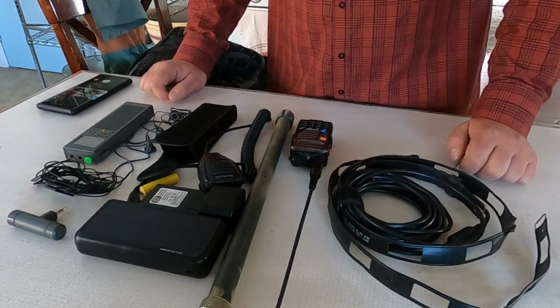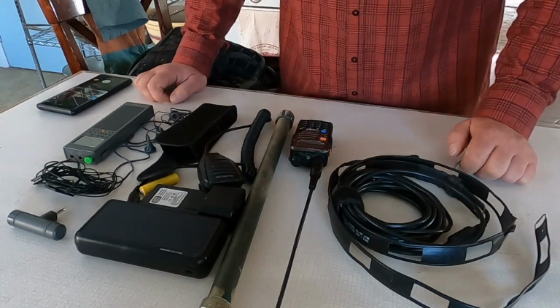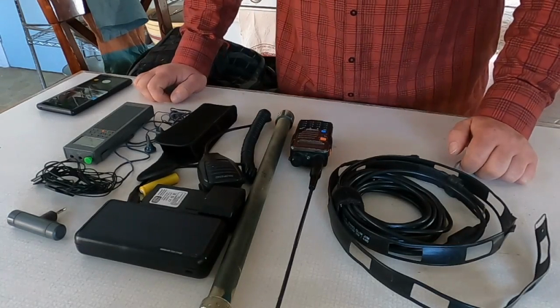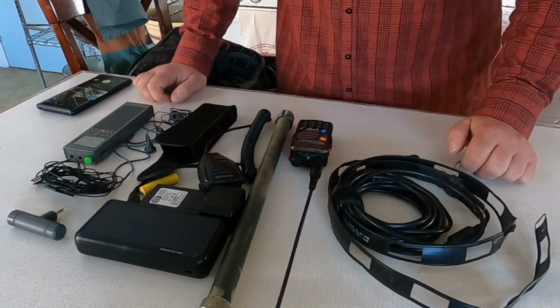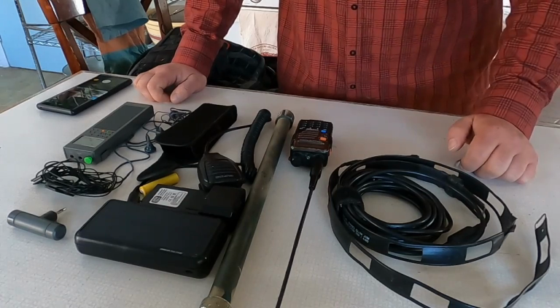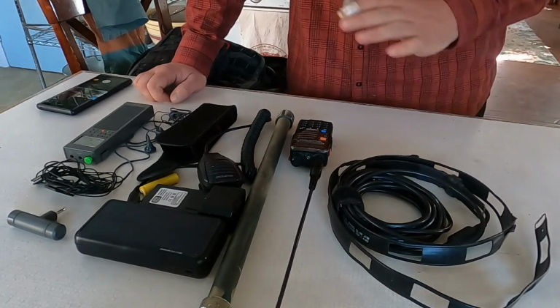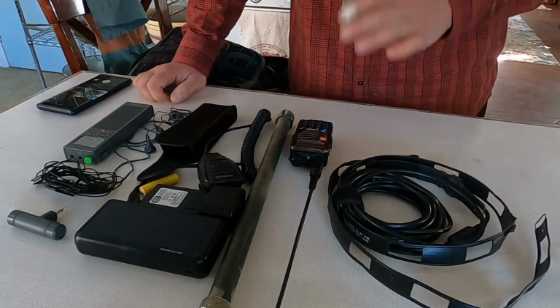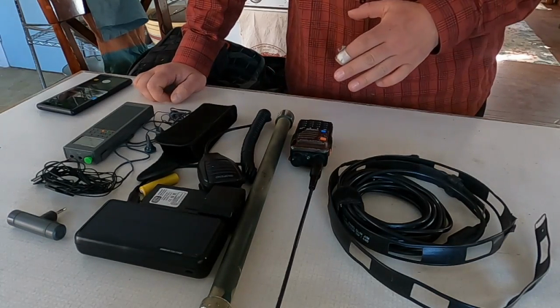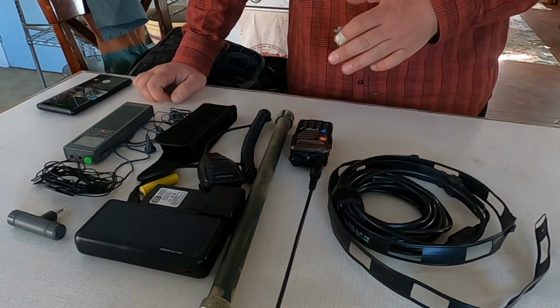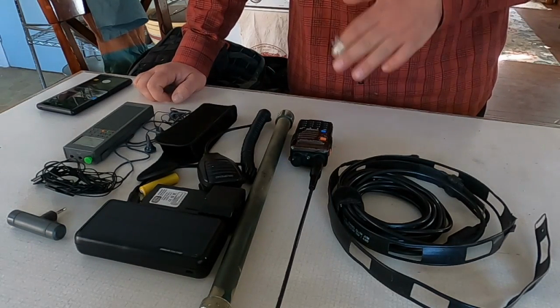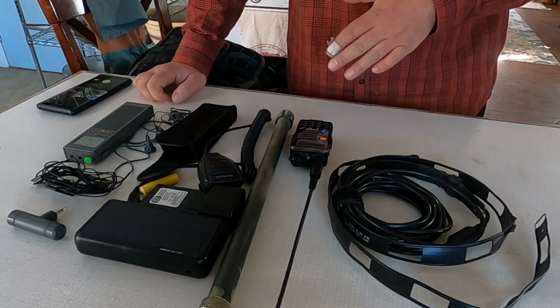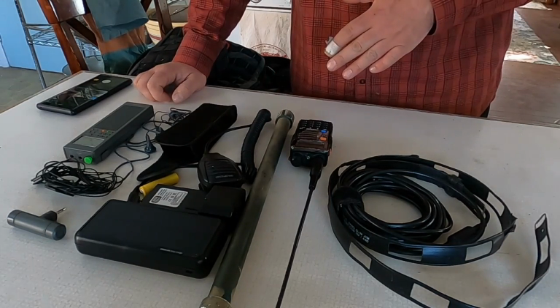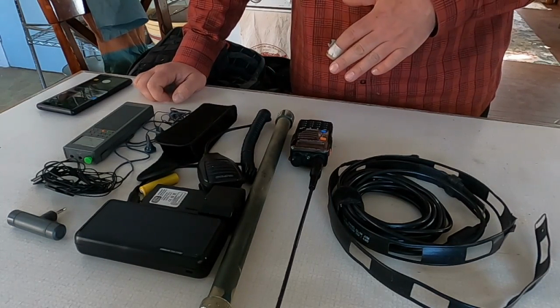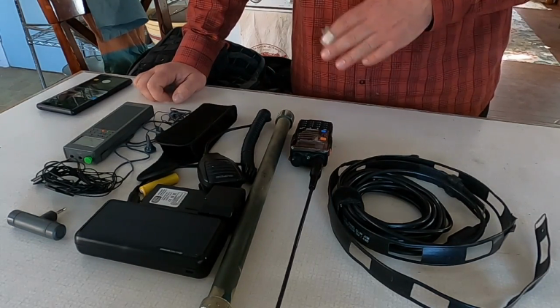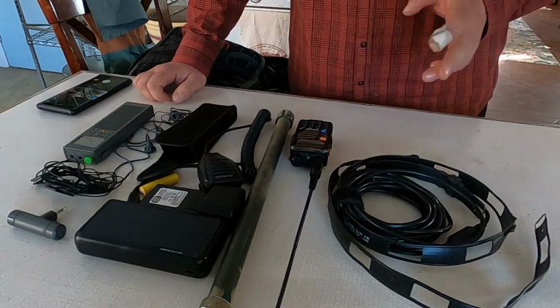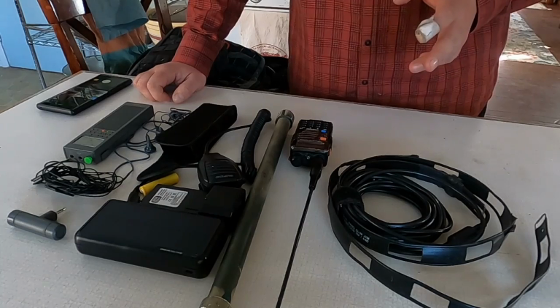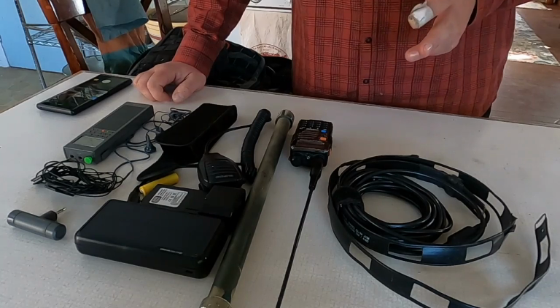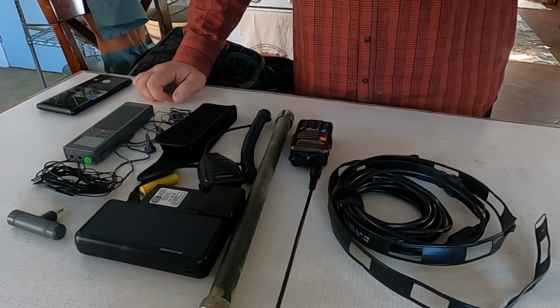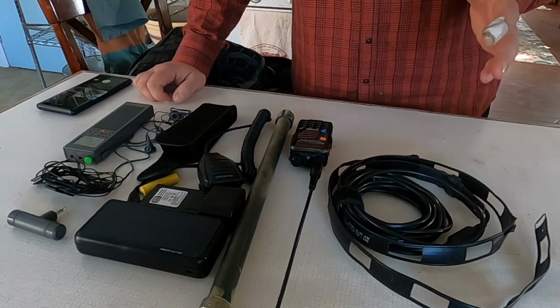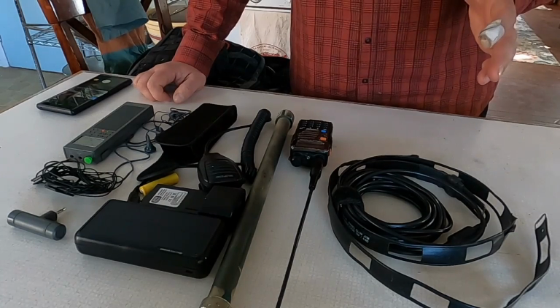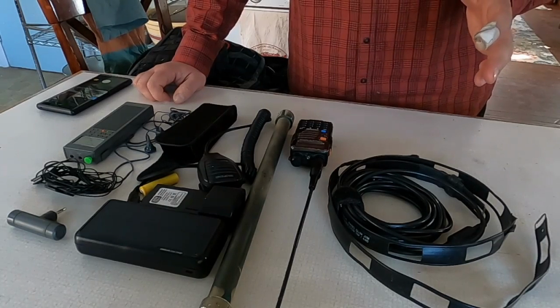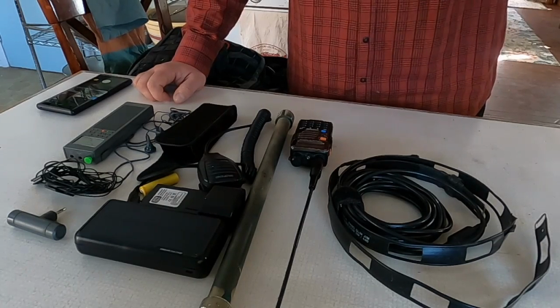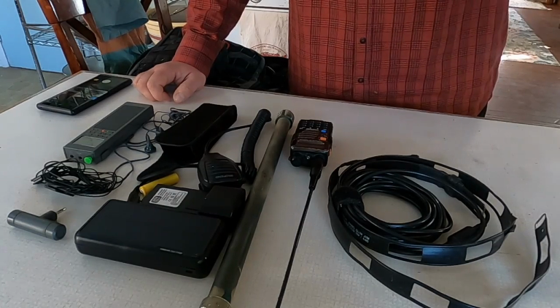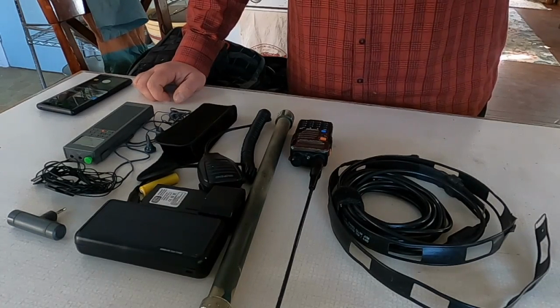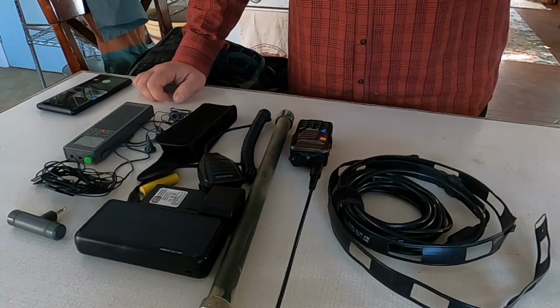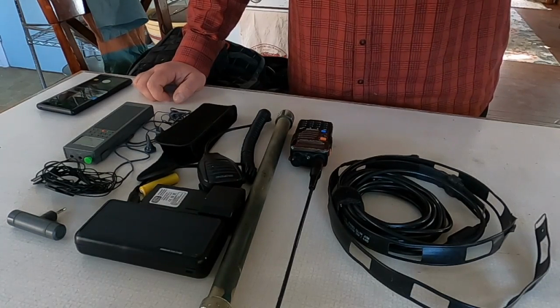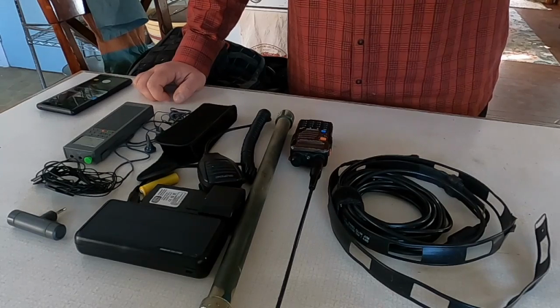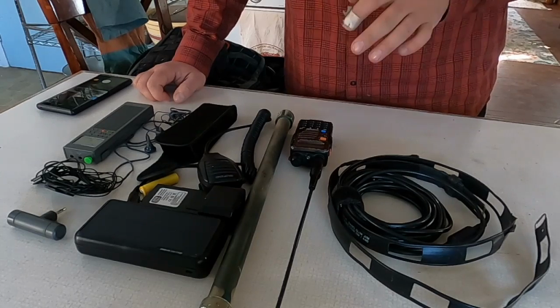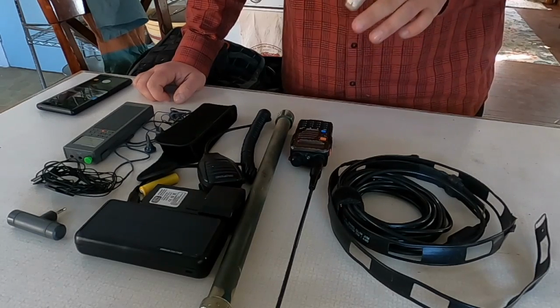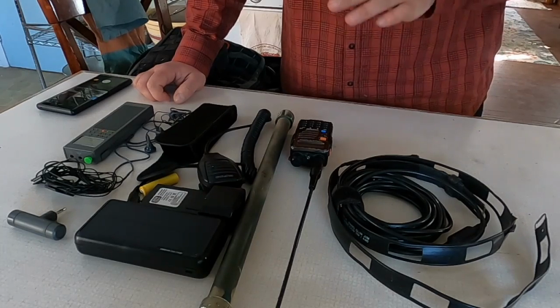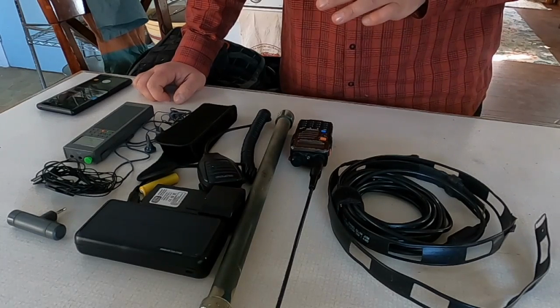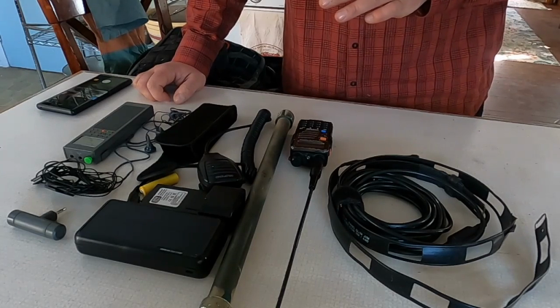Welcome back to Black Spawn Outdoors and welcome back to the series on emergency response kits. In the previous video we talked about the service kit — today we are going to talk about a lightweight travel comms kit.